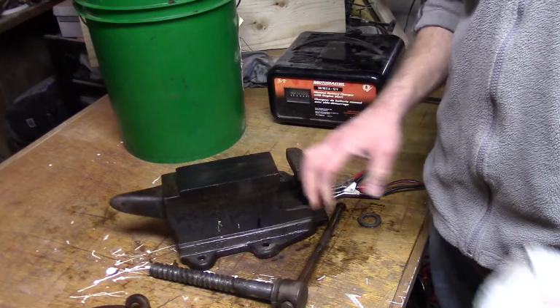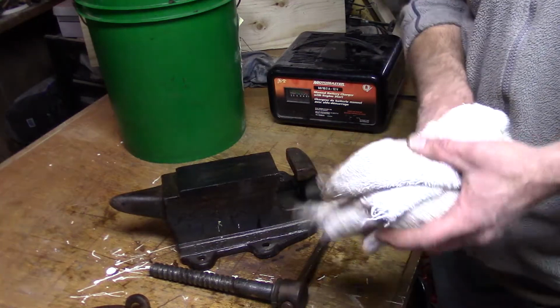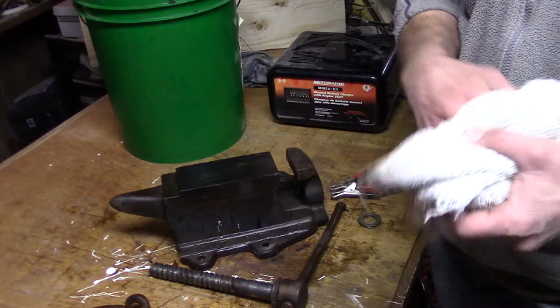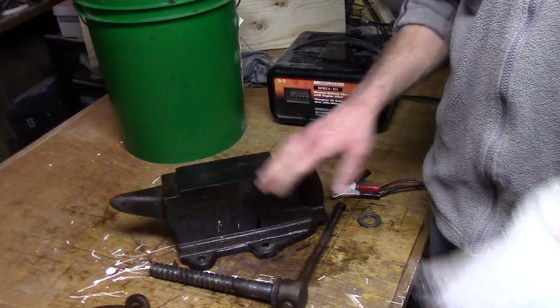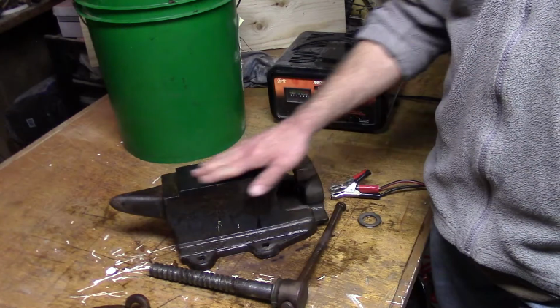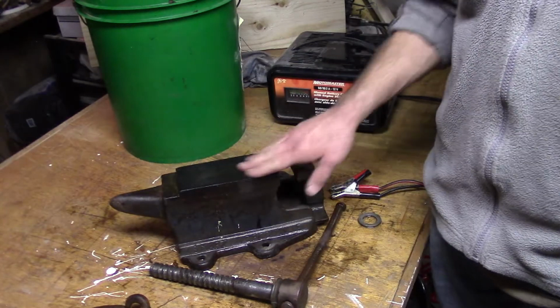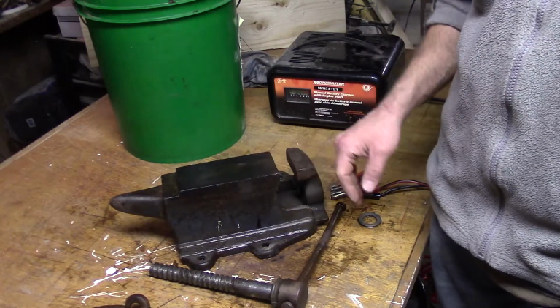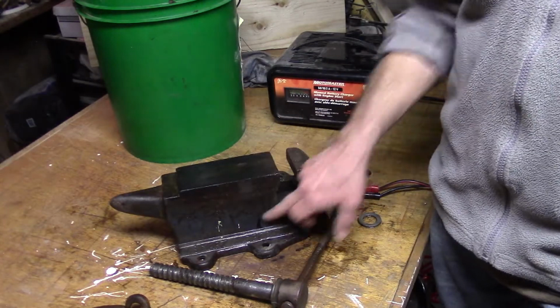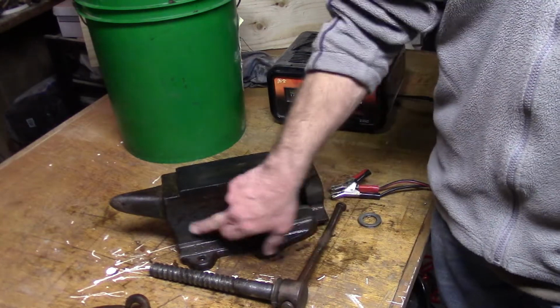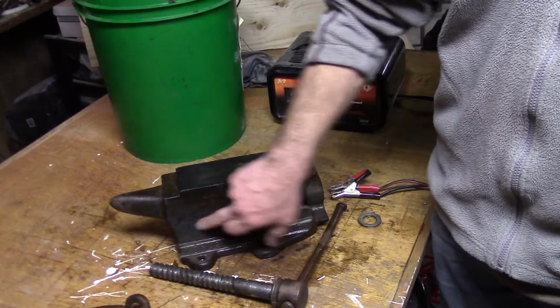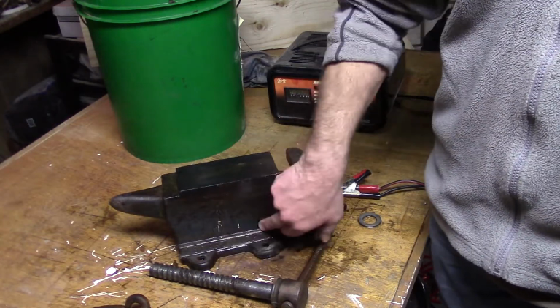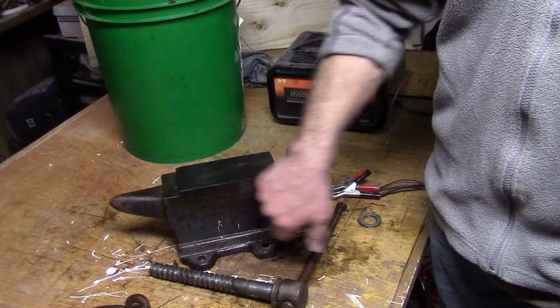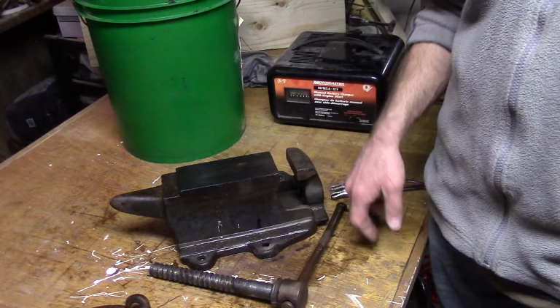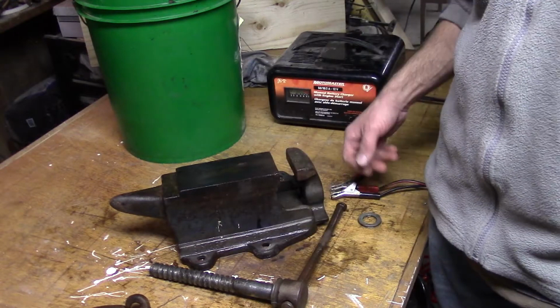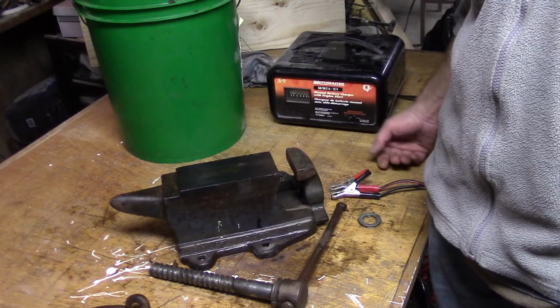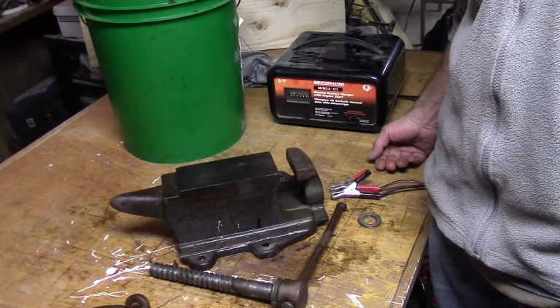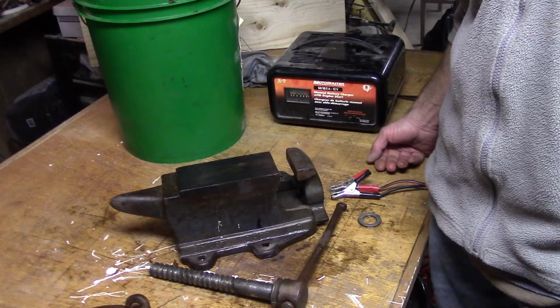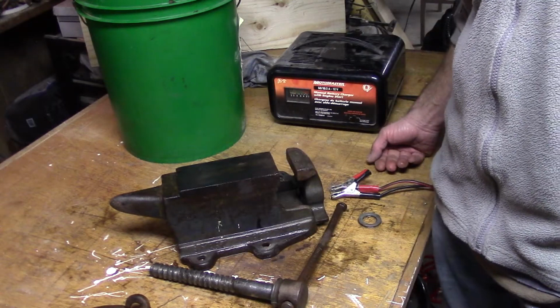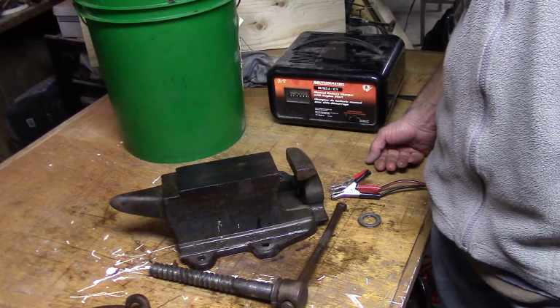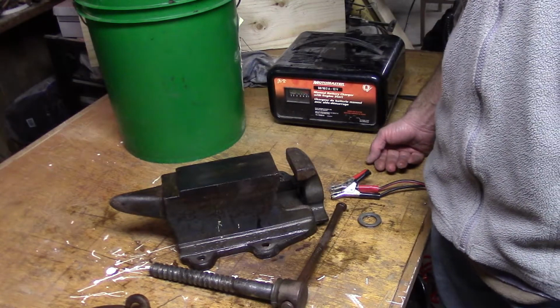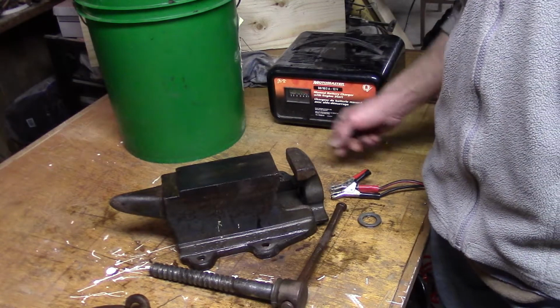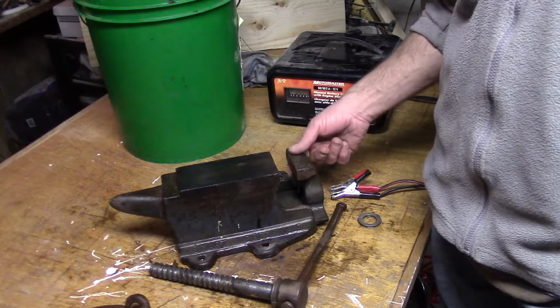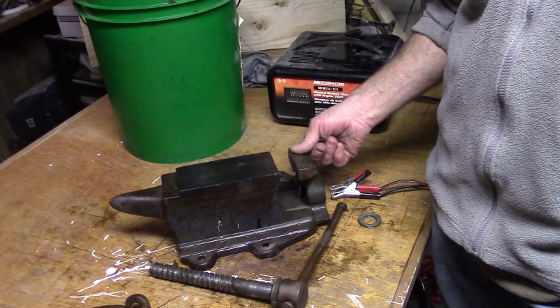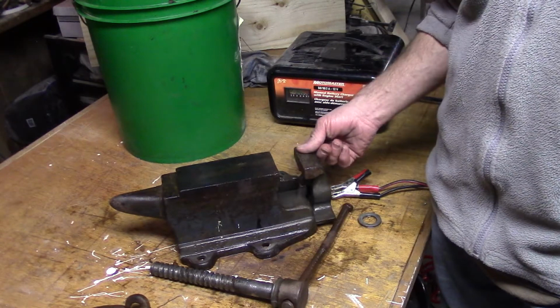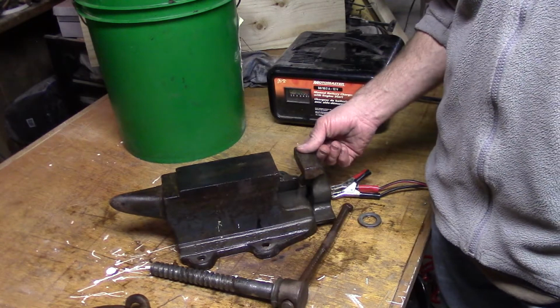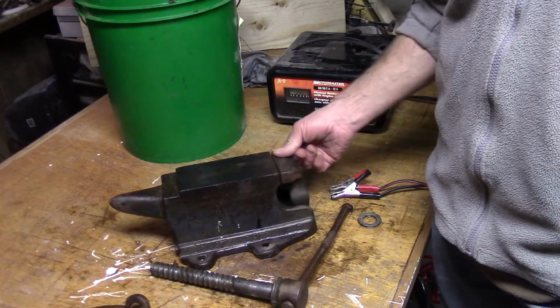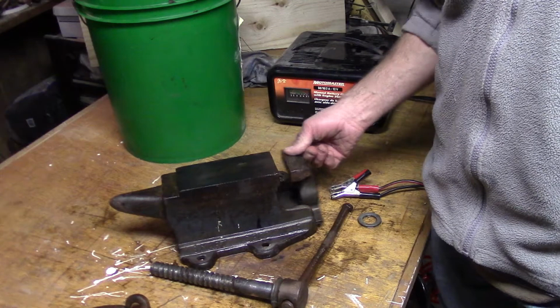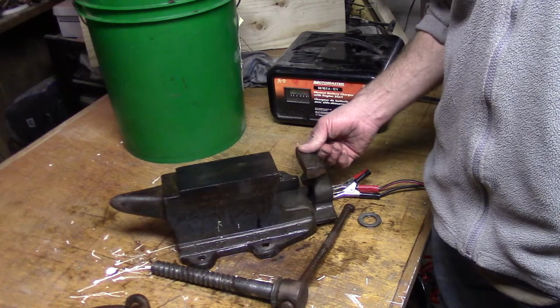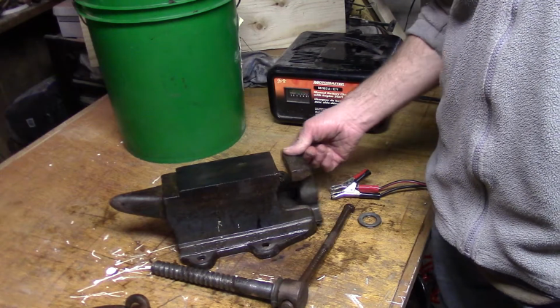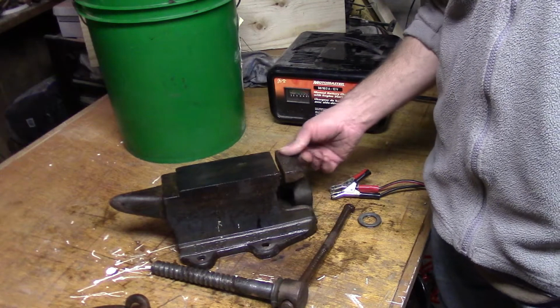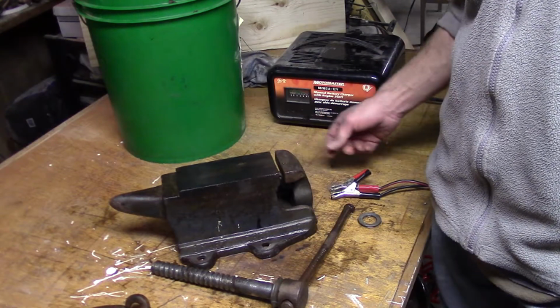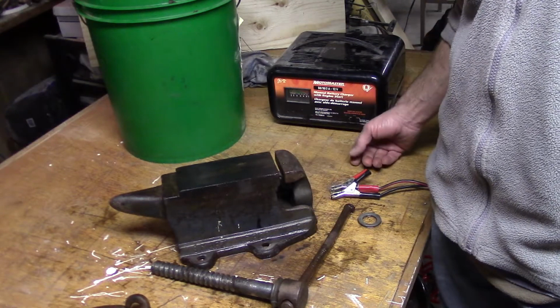I just need to take some steel wool to it and take the old paint off with some paint remover, and I should have a good little addition to my shop.